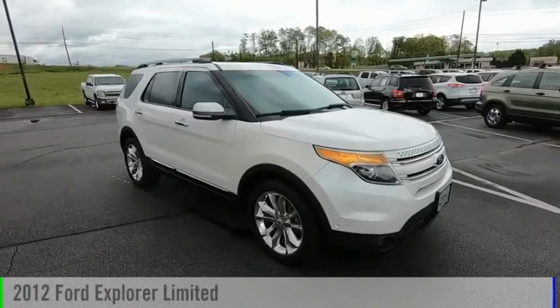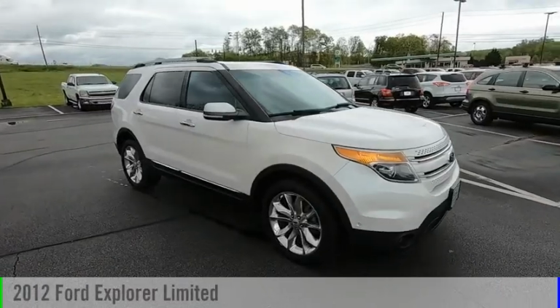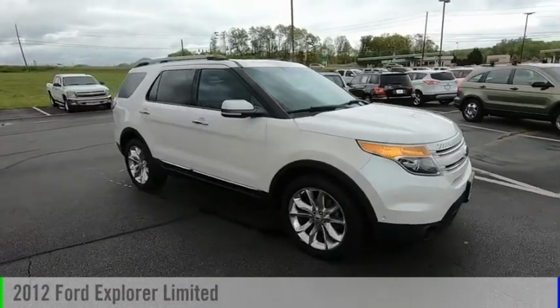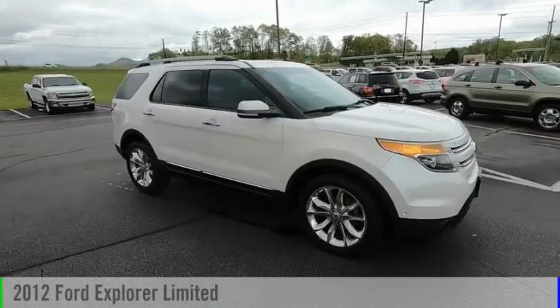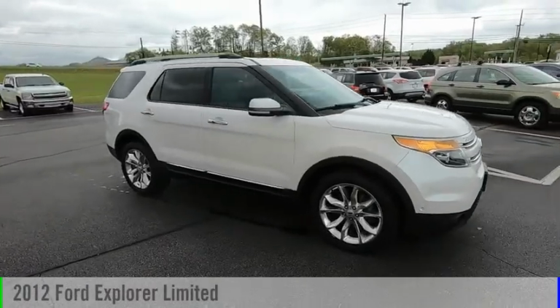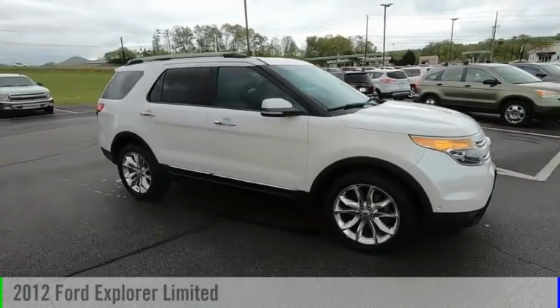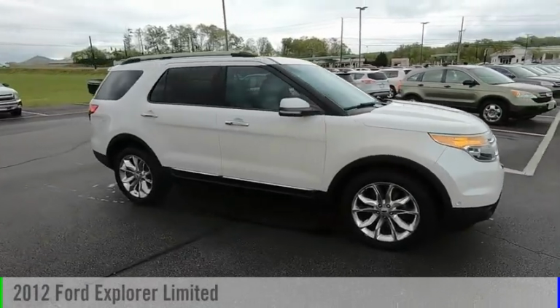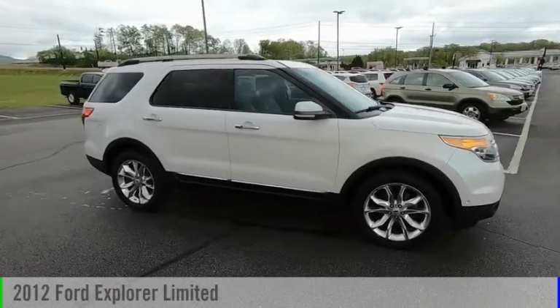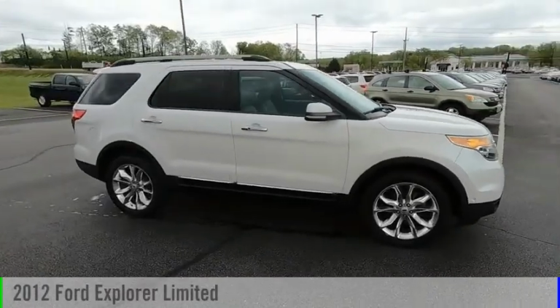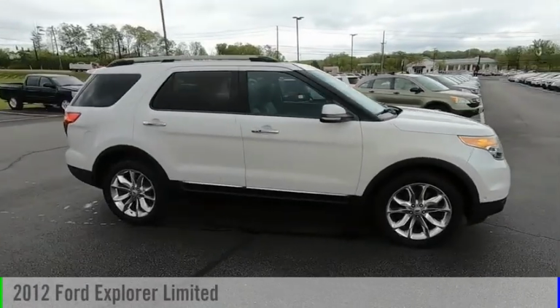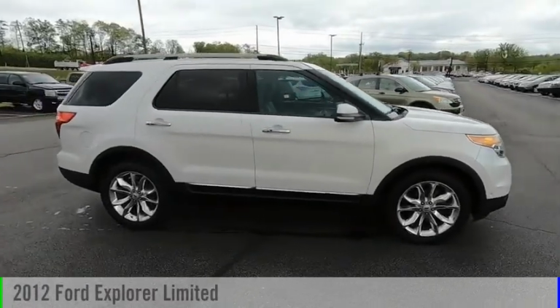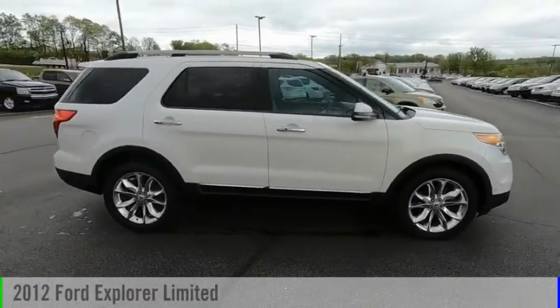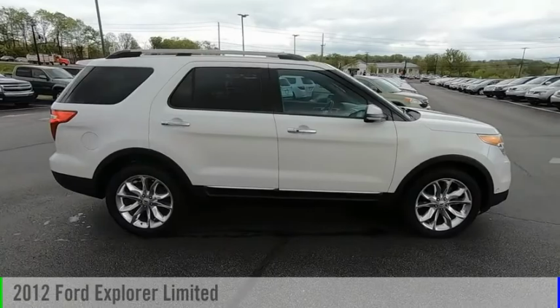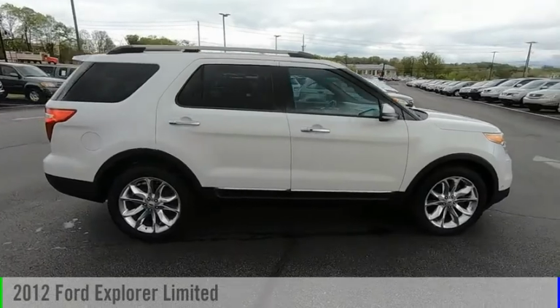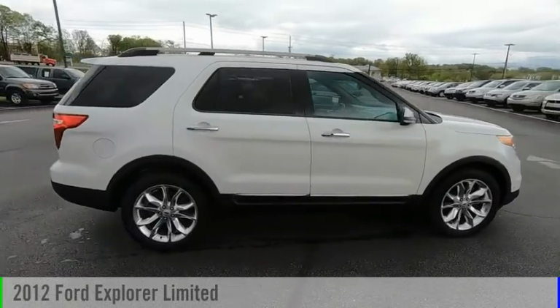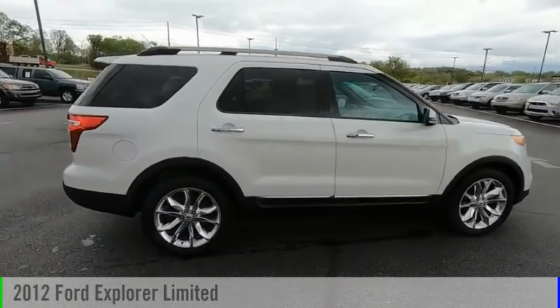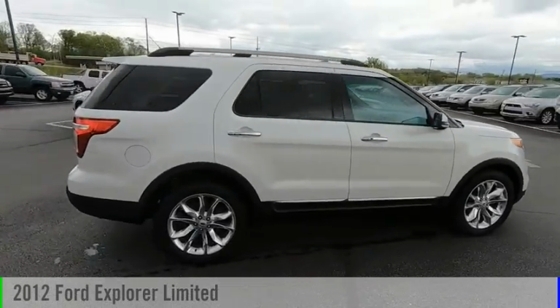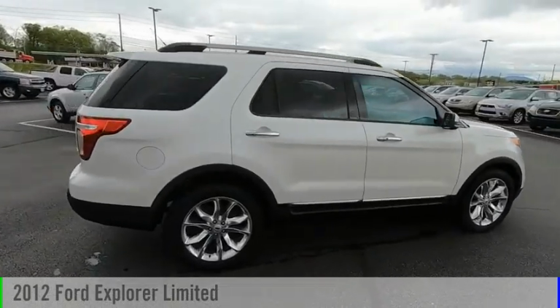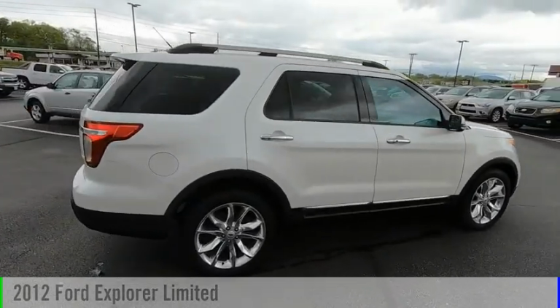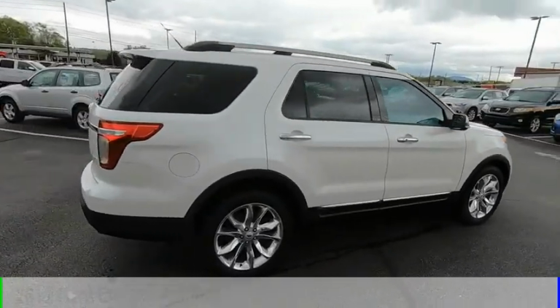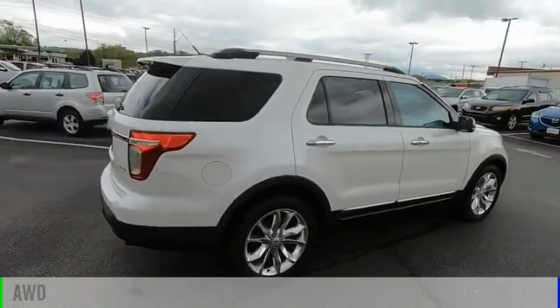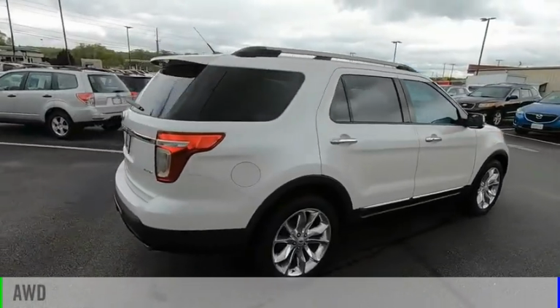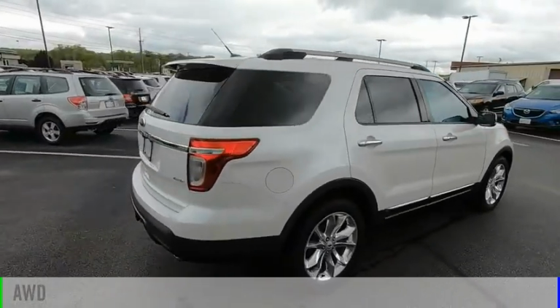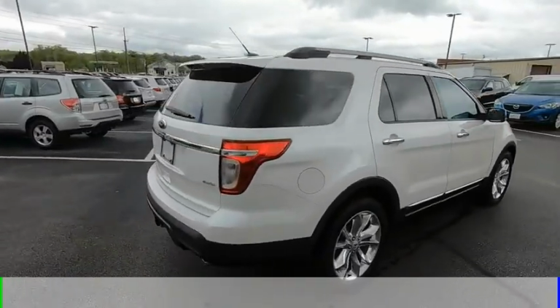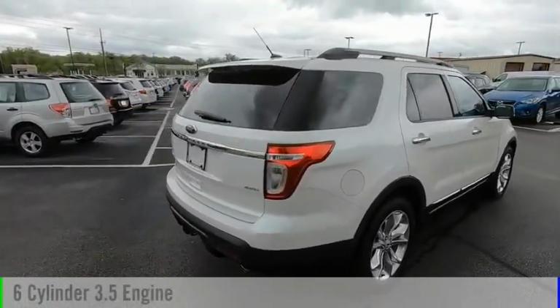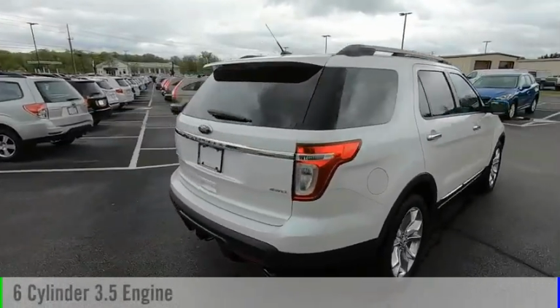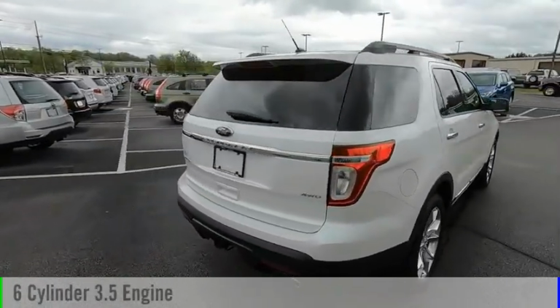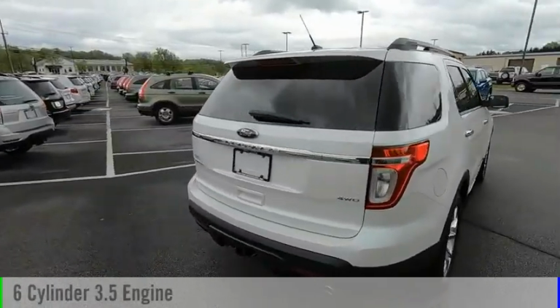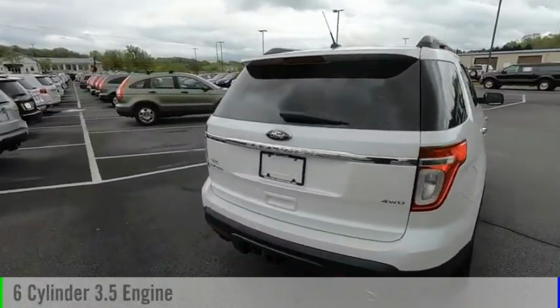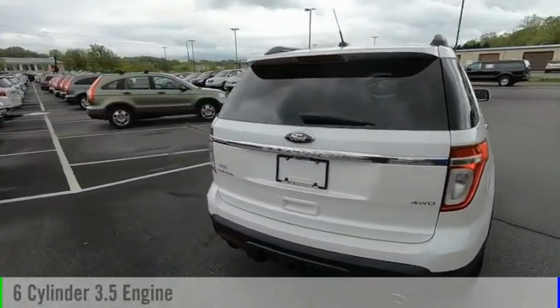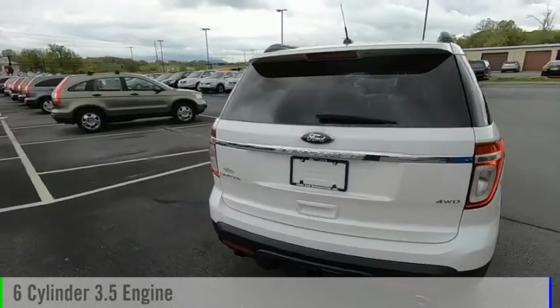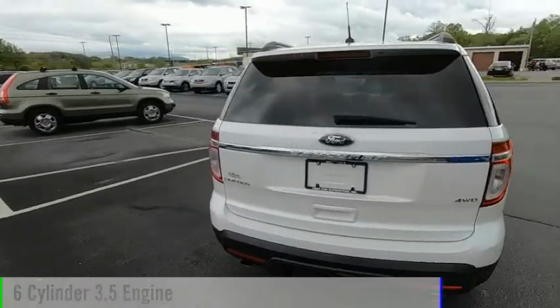Make a great choice today with the 2012 Explorer. This vehicle is powered by an all-wheel drive, 6-cylinder, 3.5-liter engine.